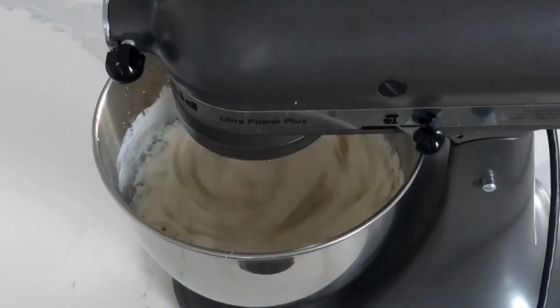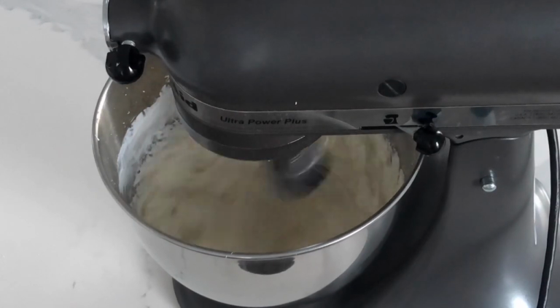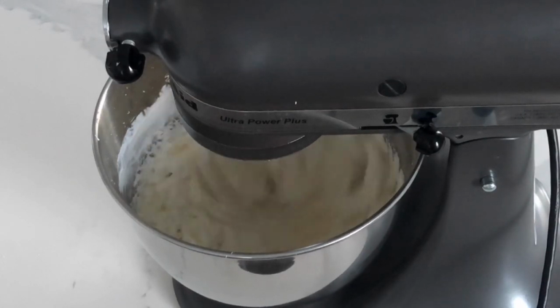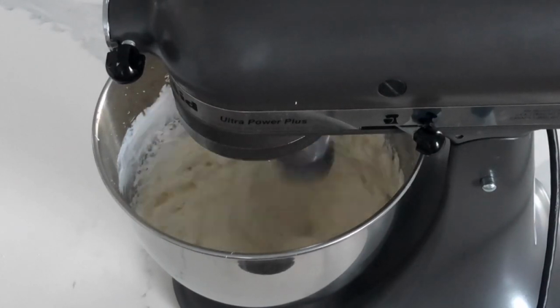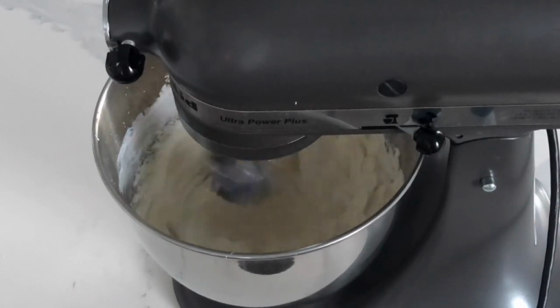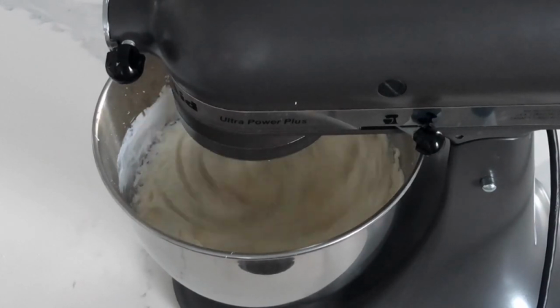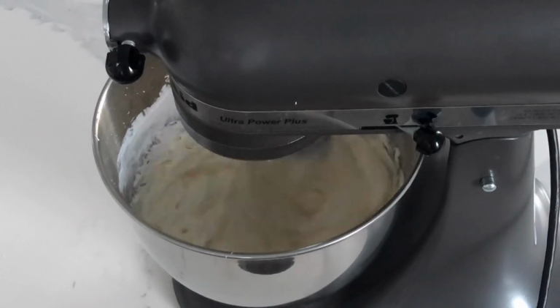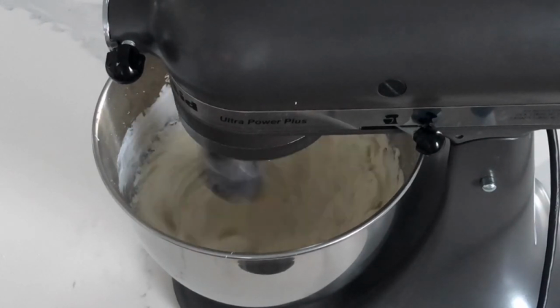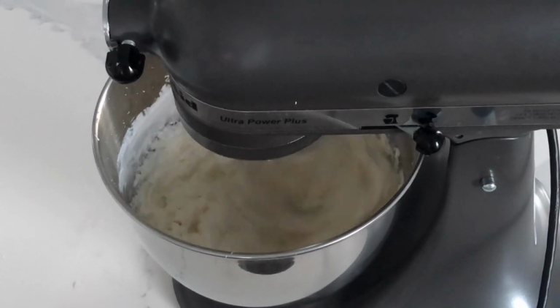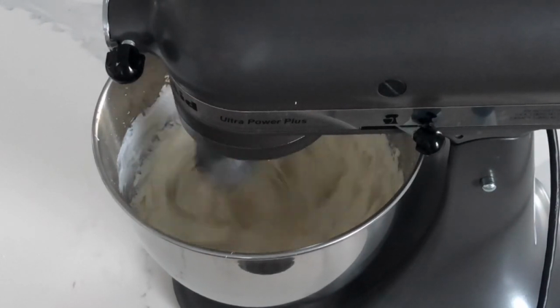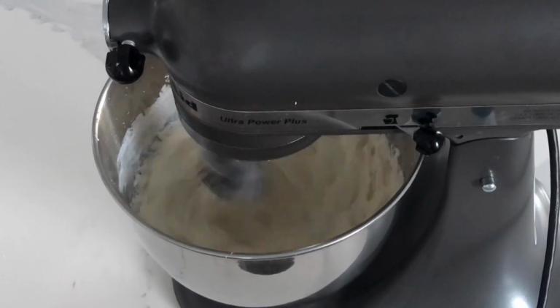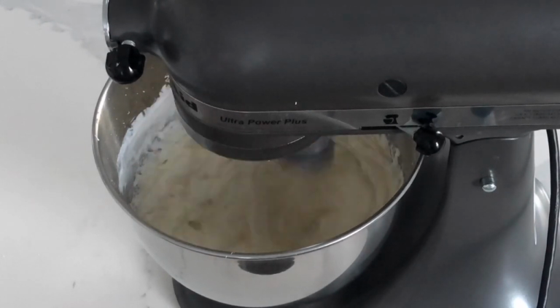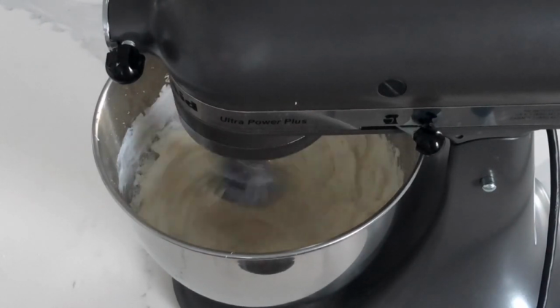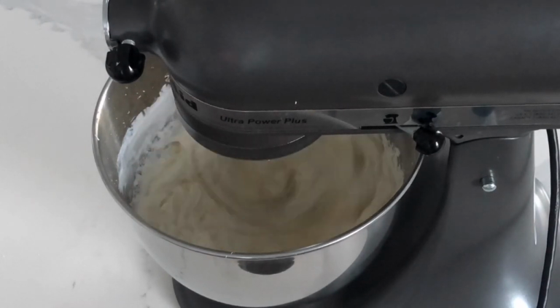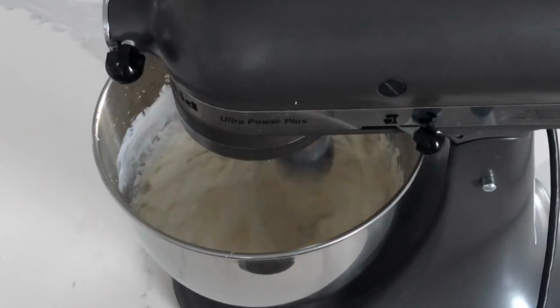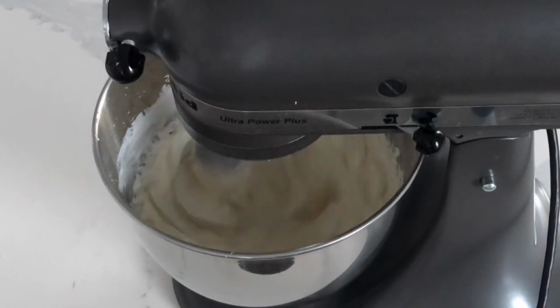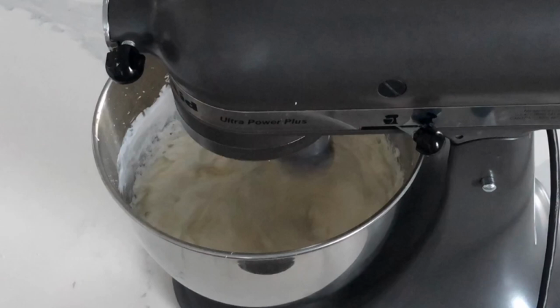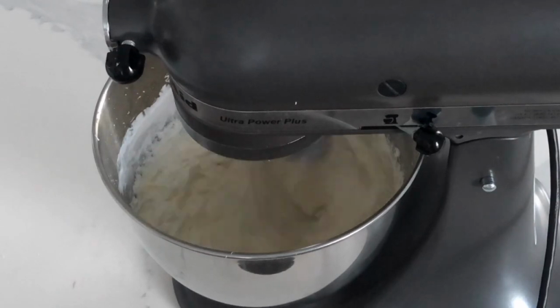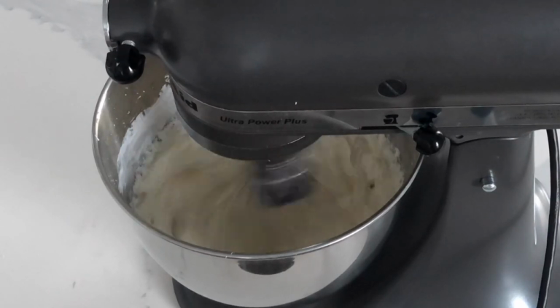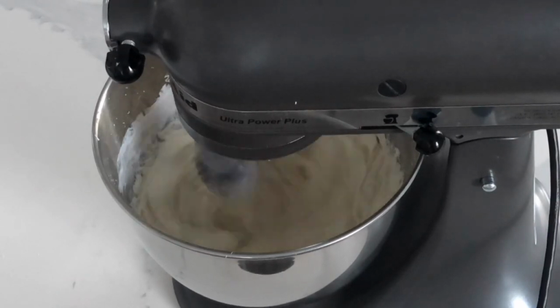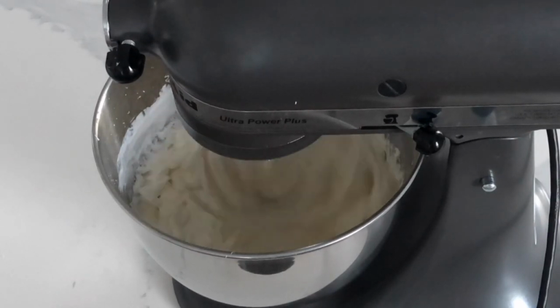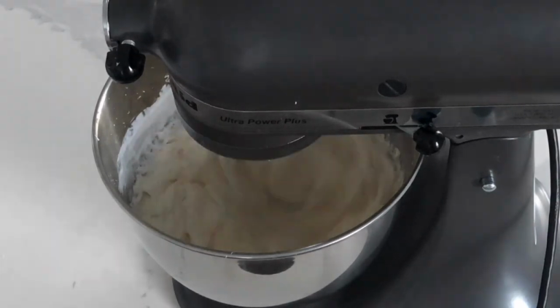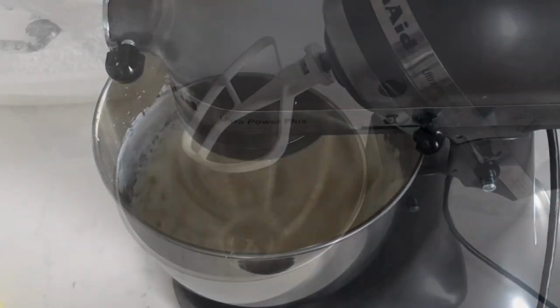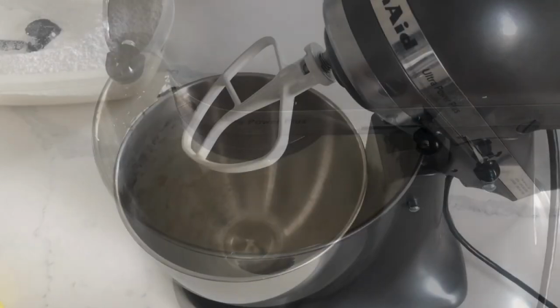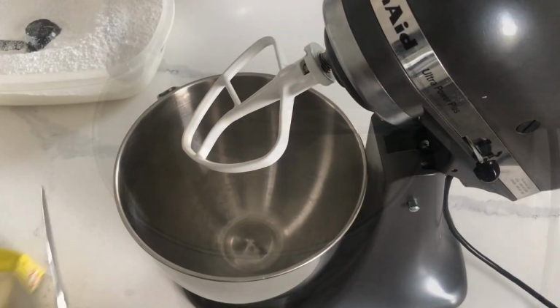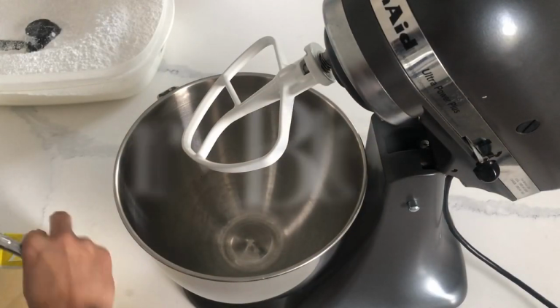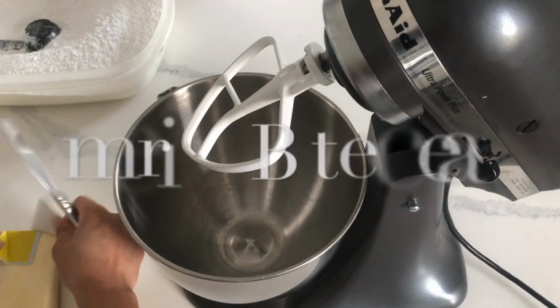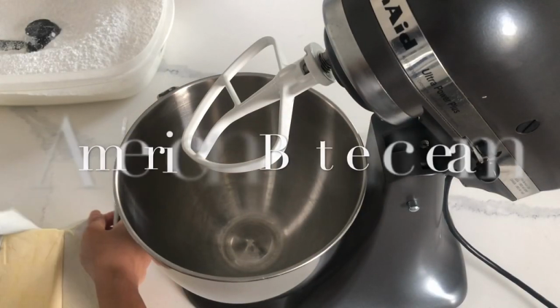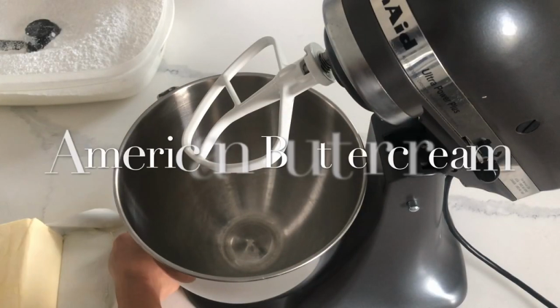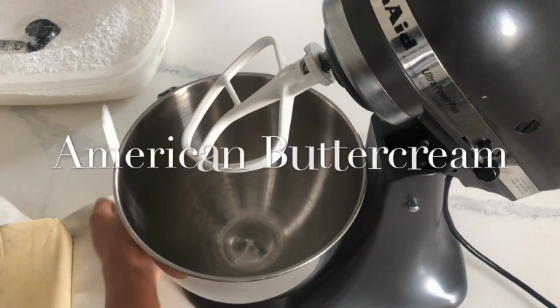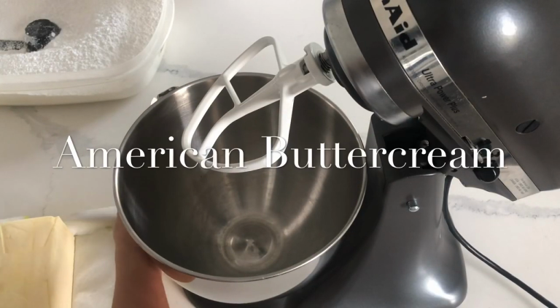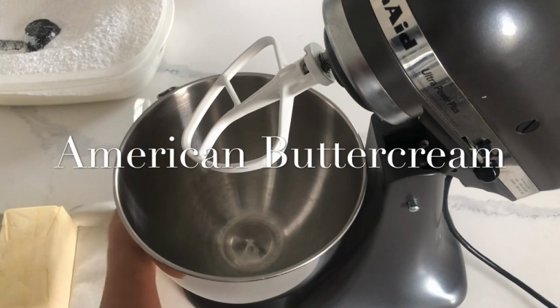One final note about Italian meringue buttercream: I always use cold butter straight from the fridge. The reason is that whenever I use room temperature butter, it always goes too soupy and then I have to wait for it to set up.